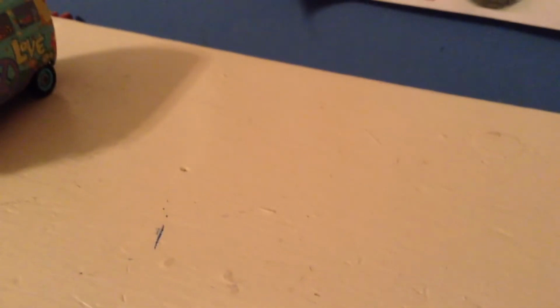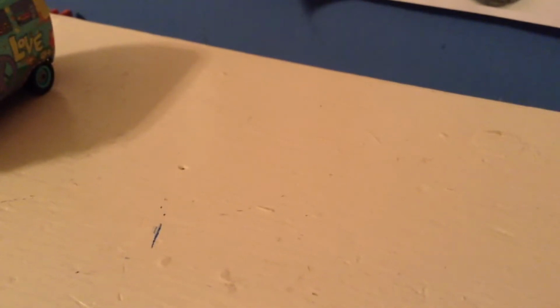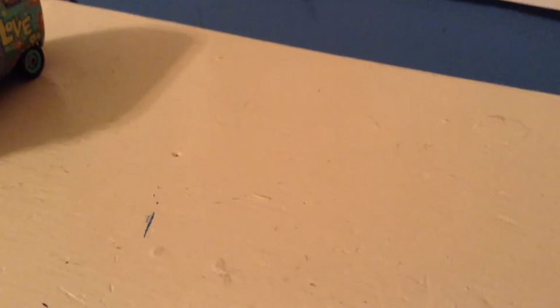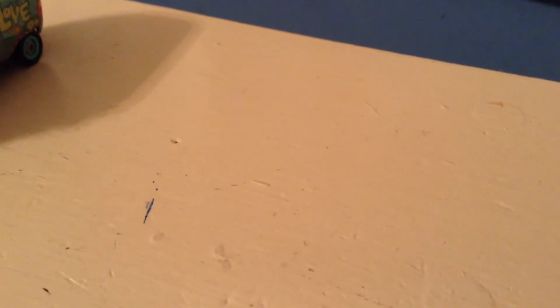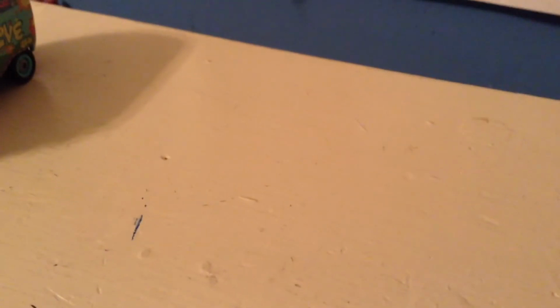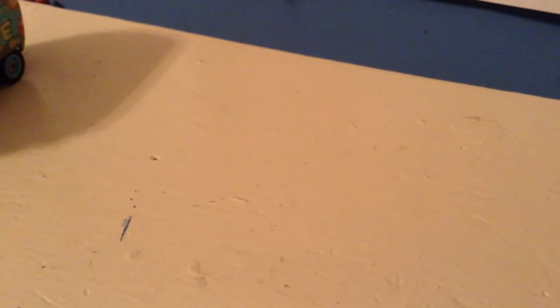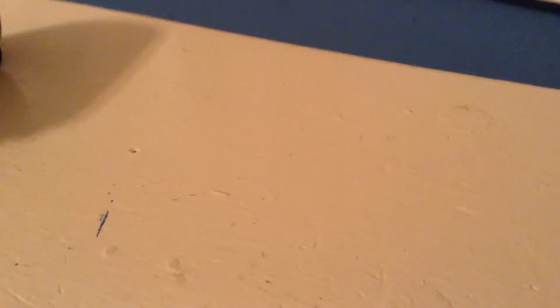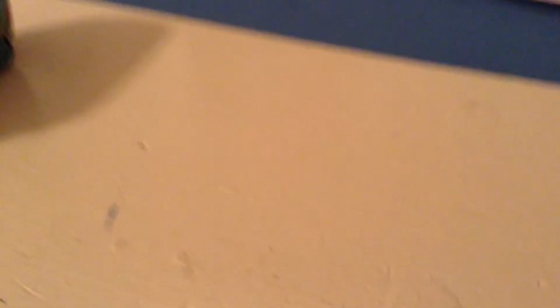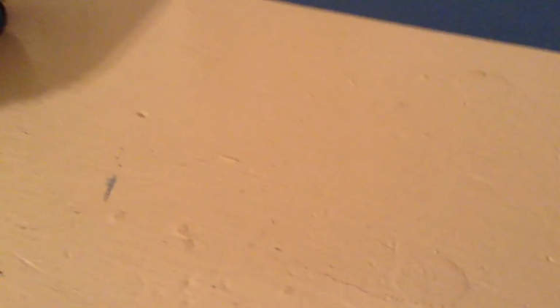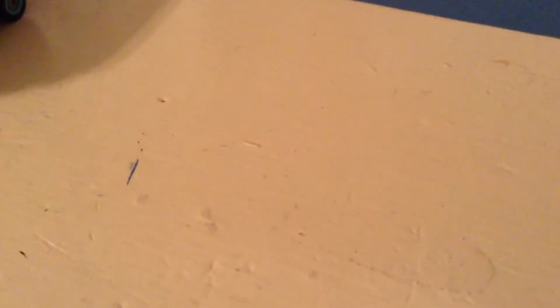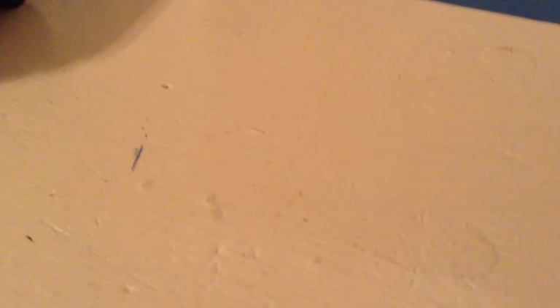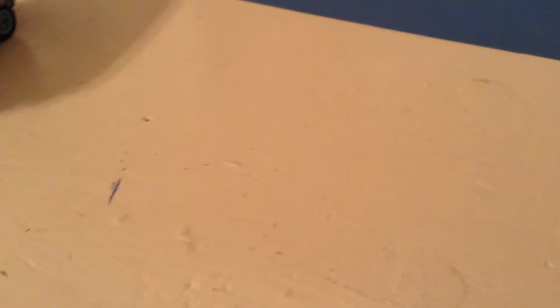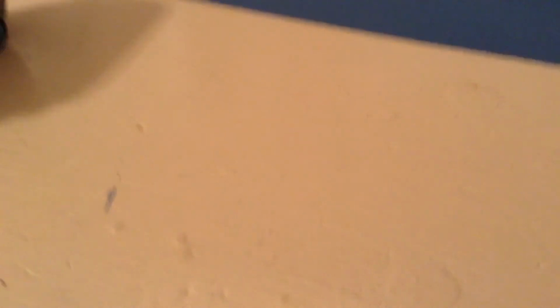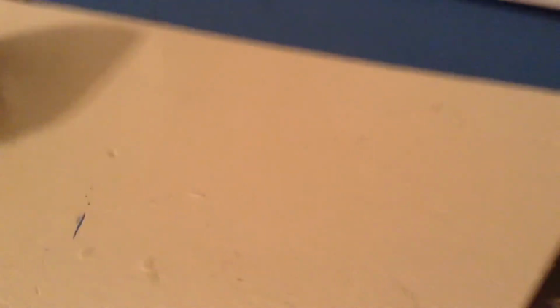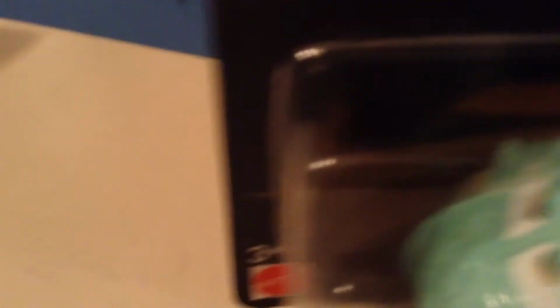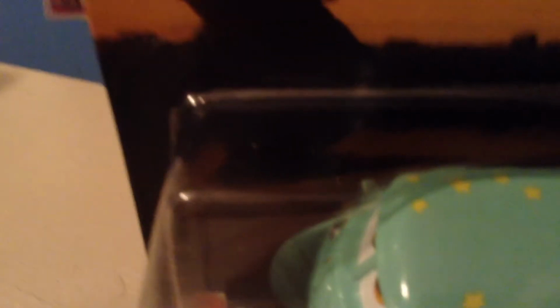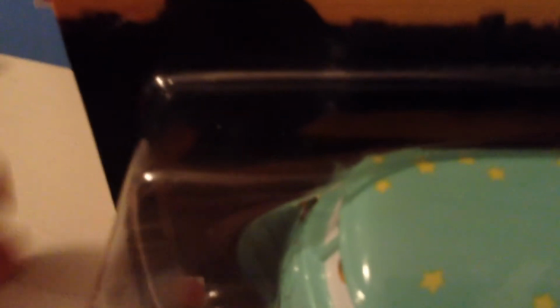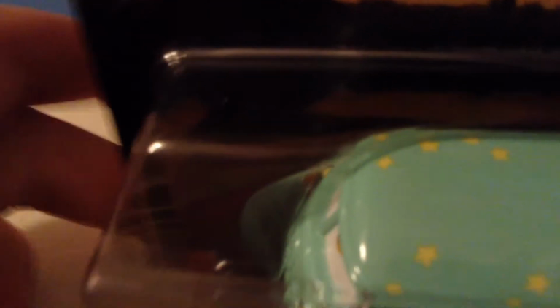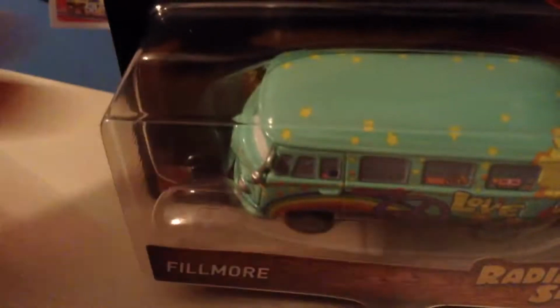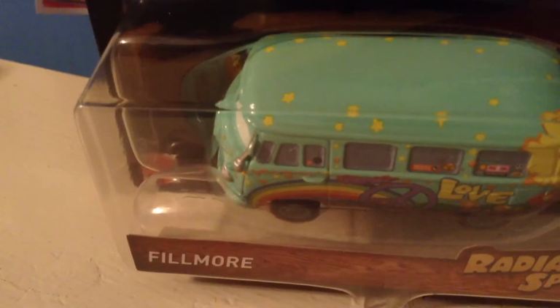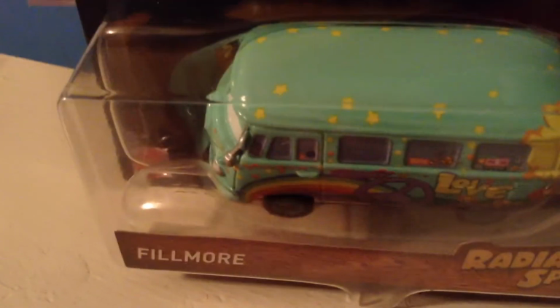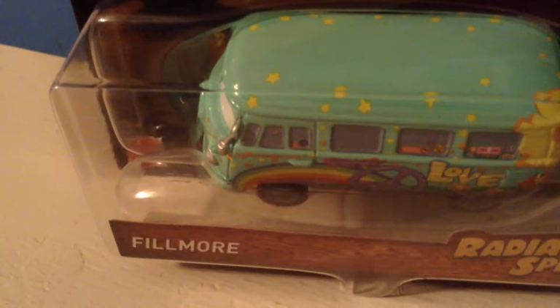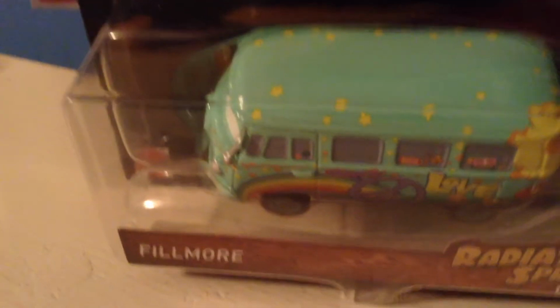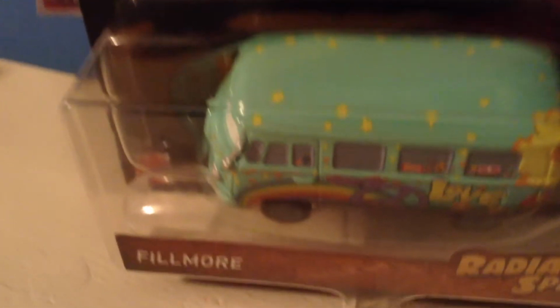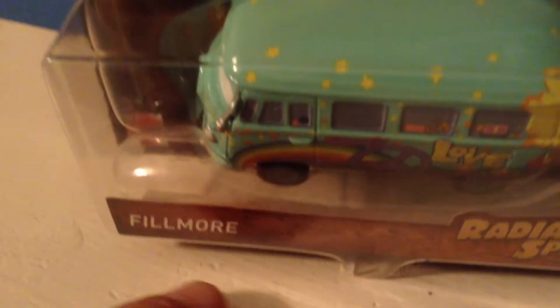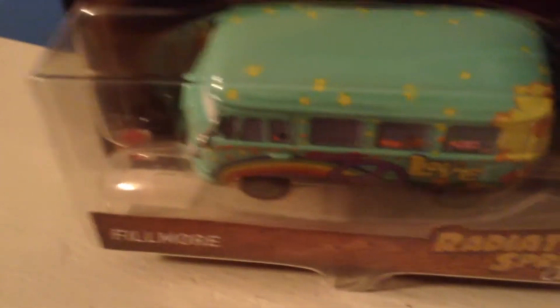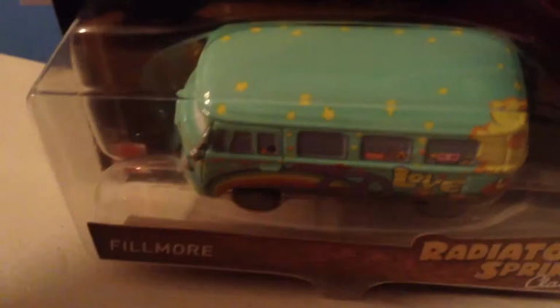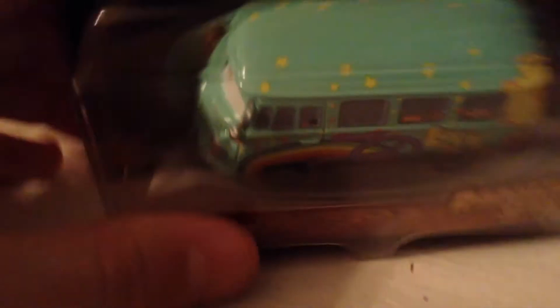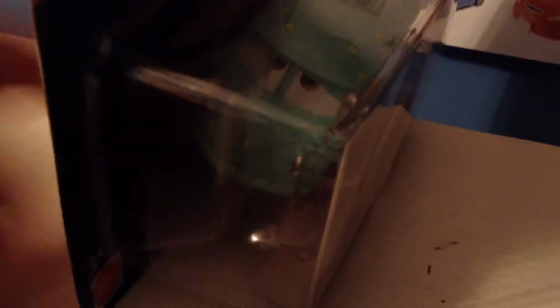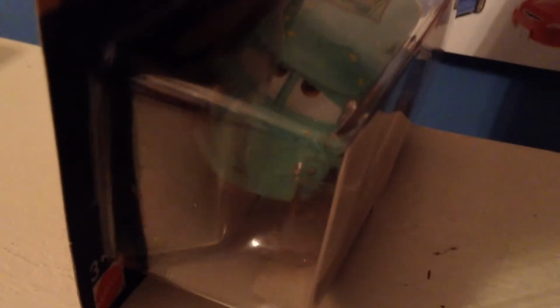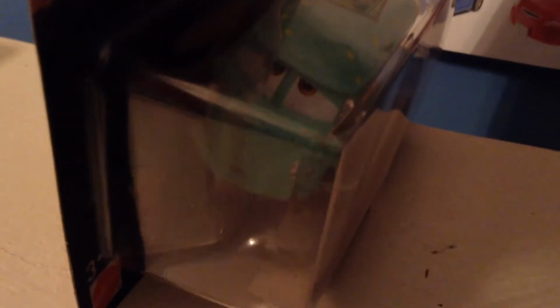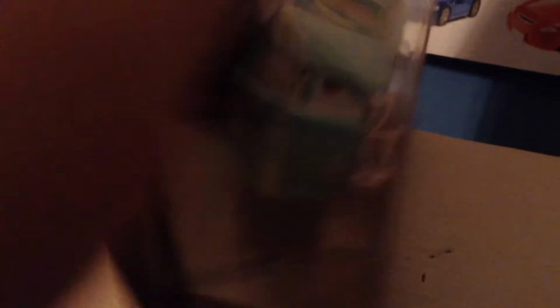Then I ended up getting a Fillmore from Fillmore's Hut Precision Series. Hoping to get the single soon, and now I have an official Cars 3 Fillmore, as in Radiator Springs Classic Fillmore. I love the face on this guy.